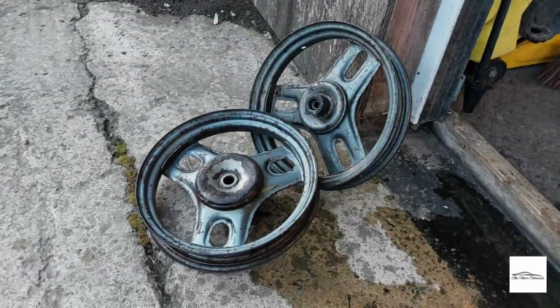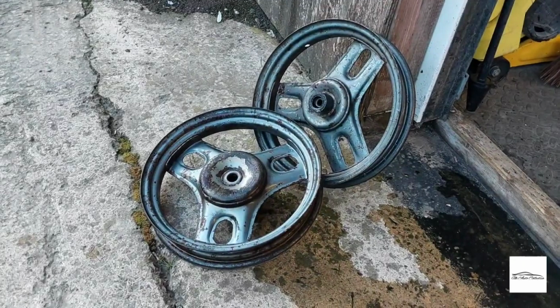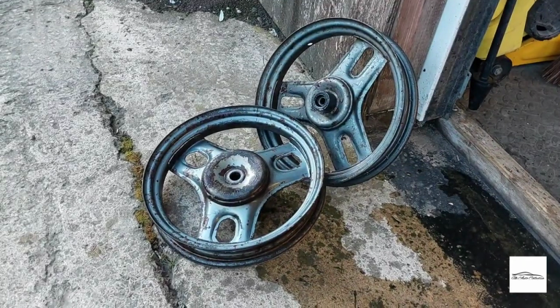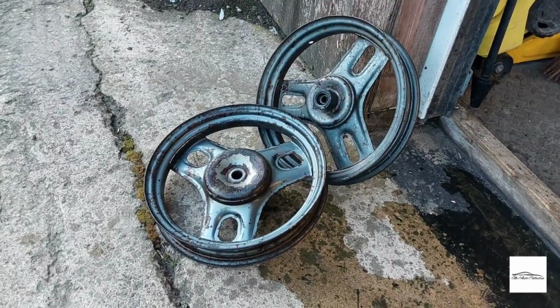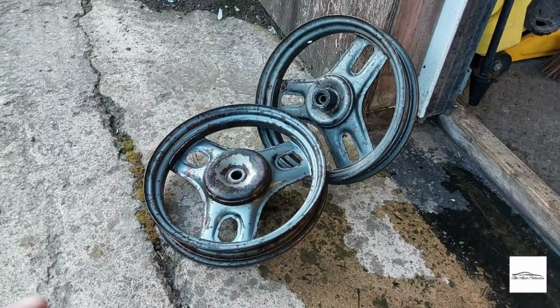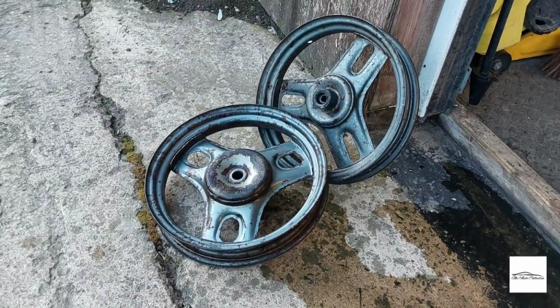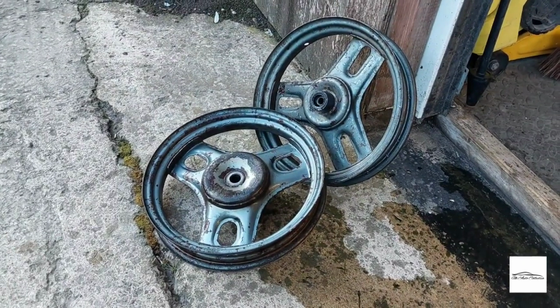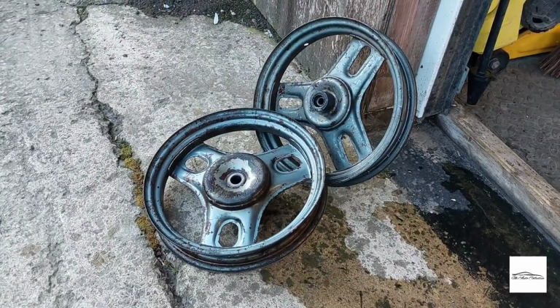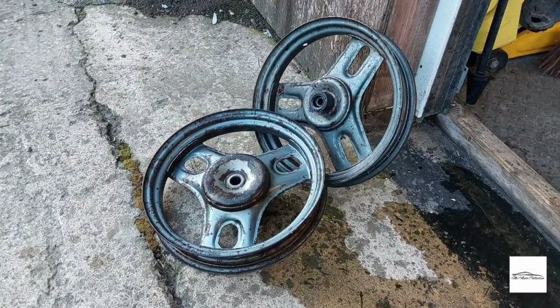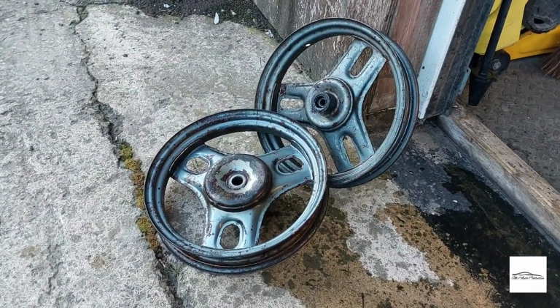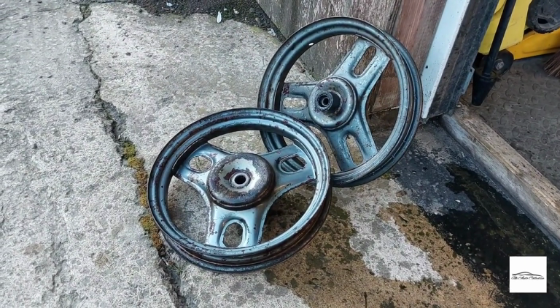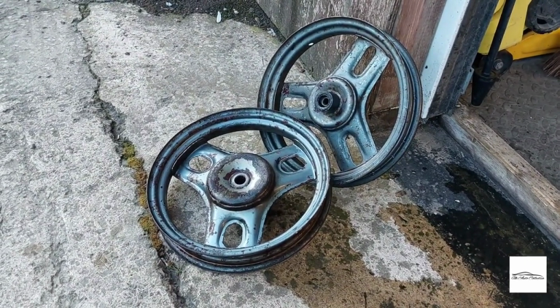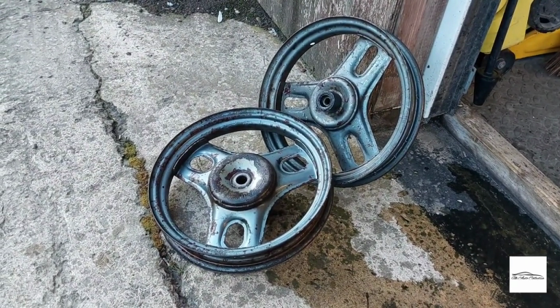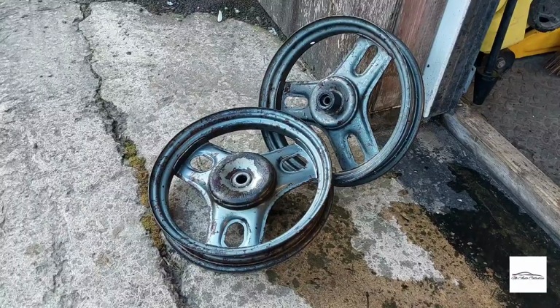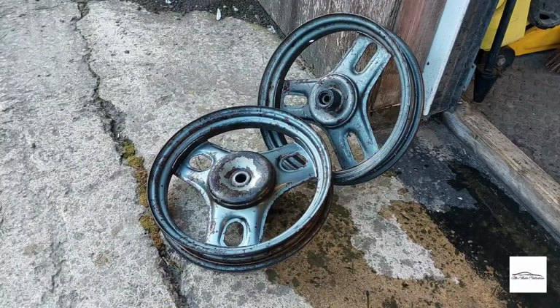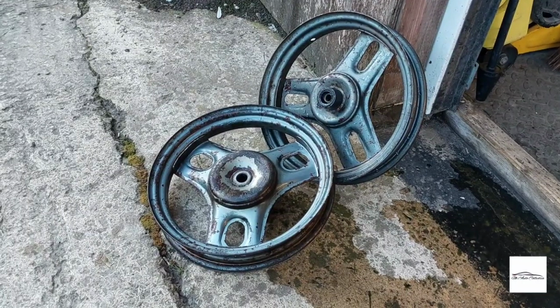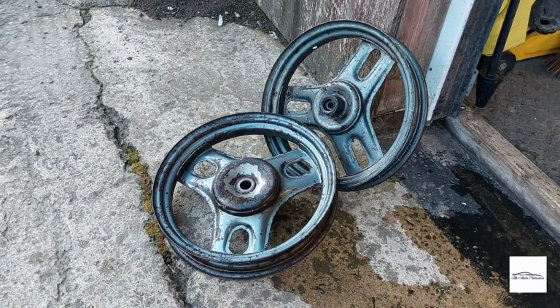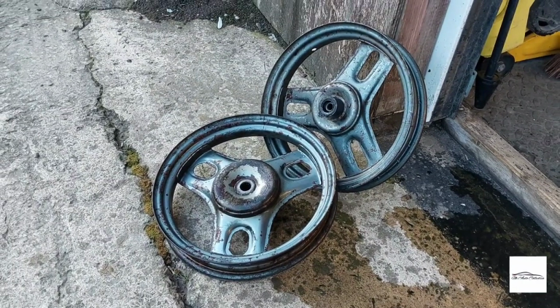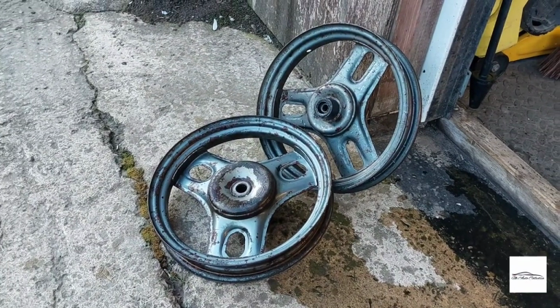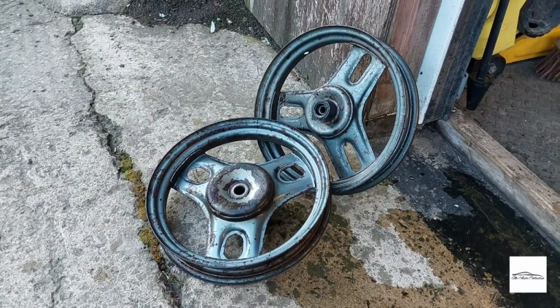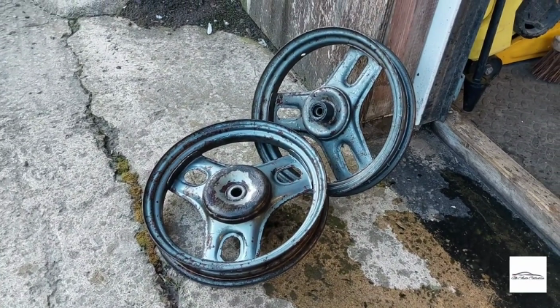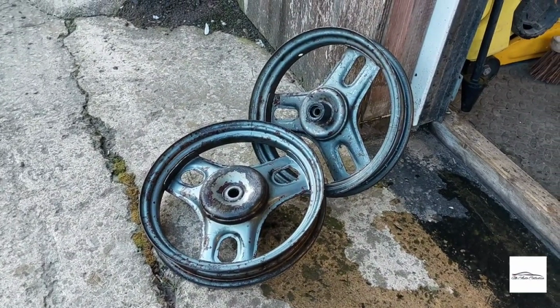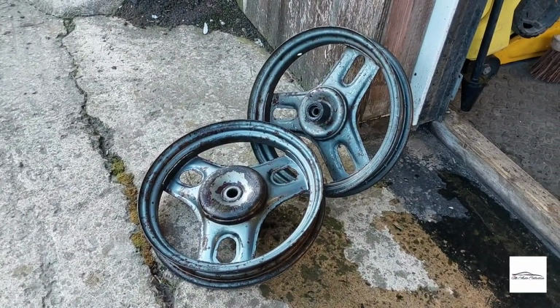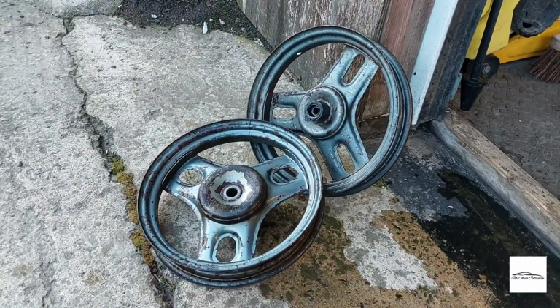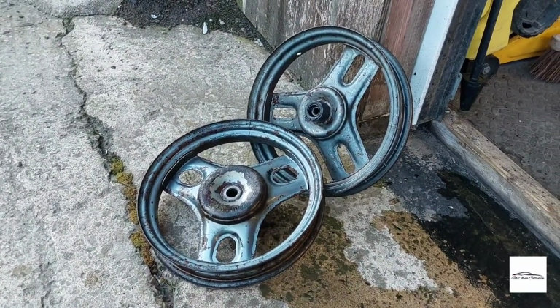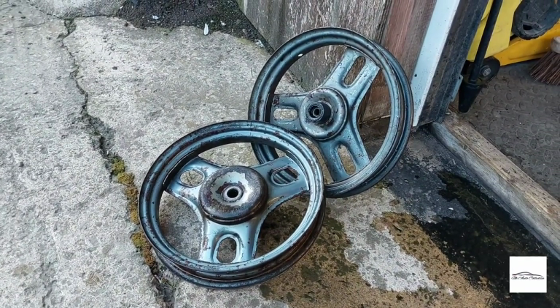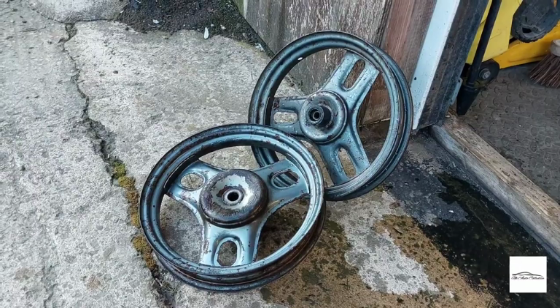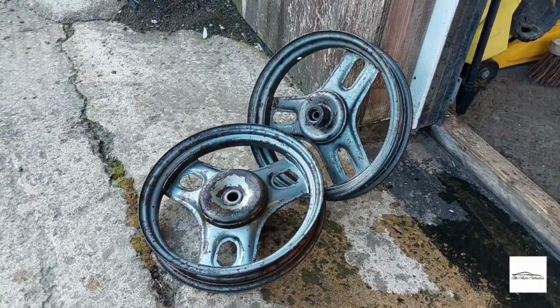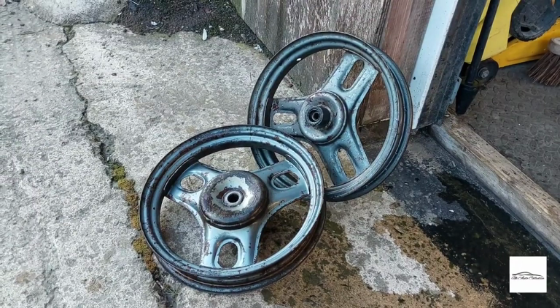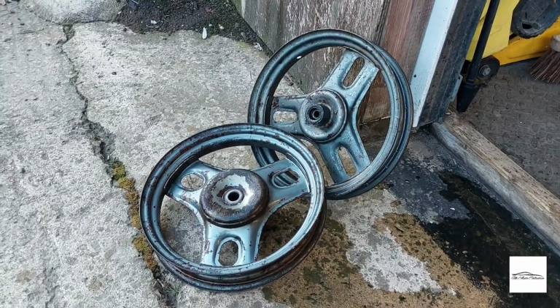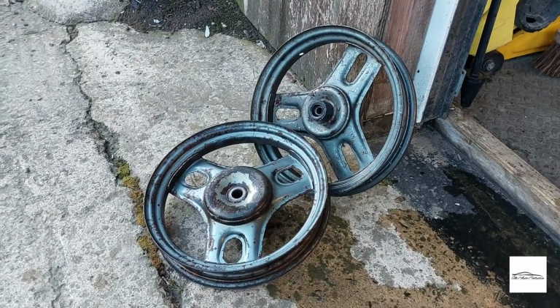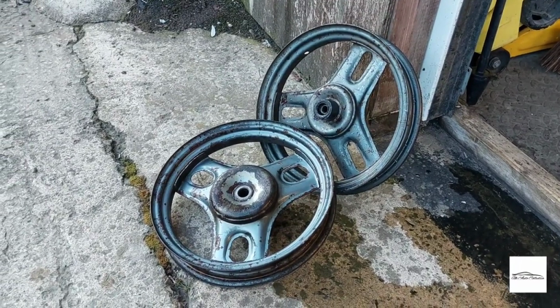Here is a quick before — I've just given them a jet wash and put a bit of degreaser on them. I'll get these blasted and hopefully the results will be a lot different to how they currently are.